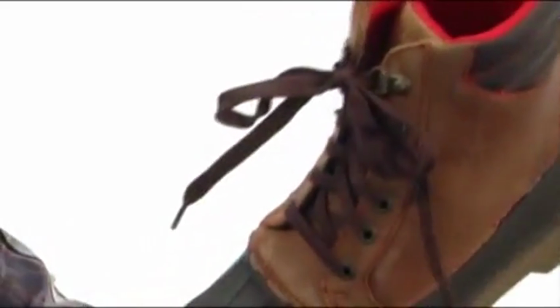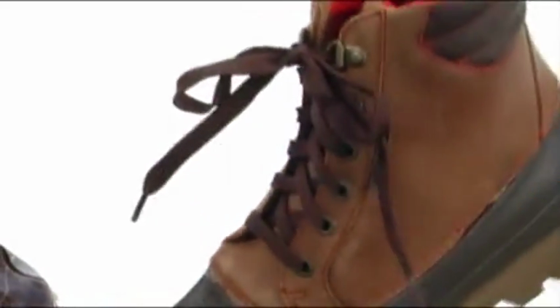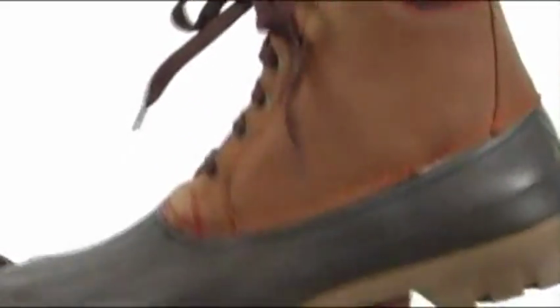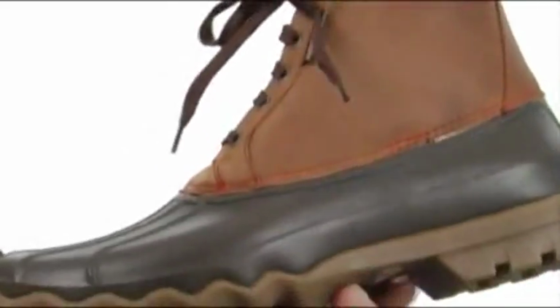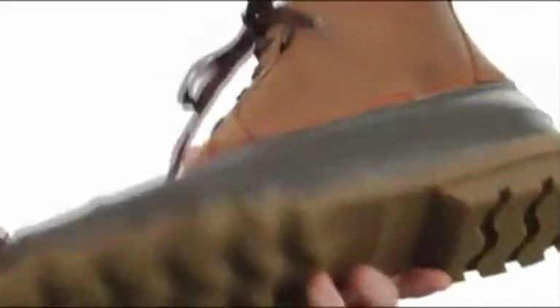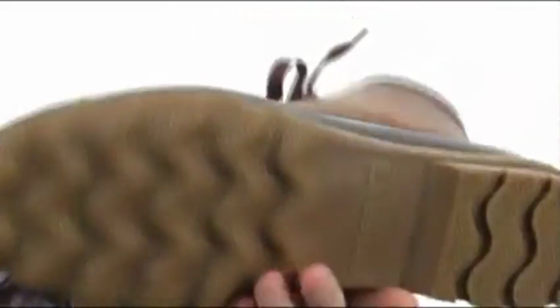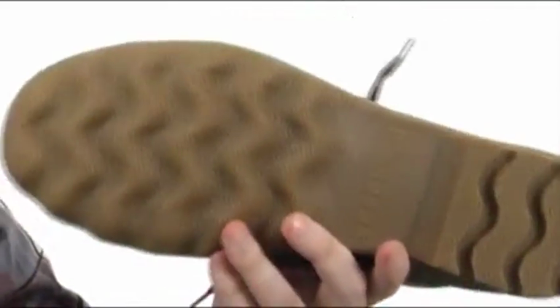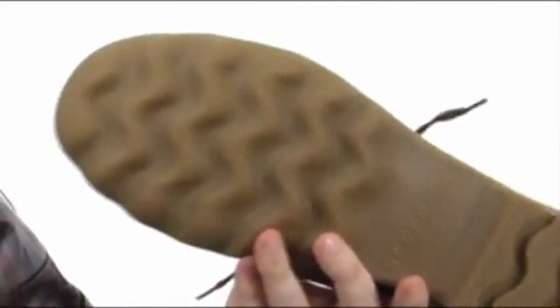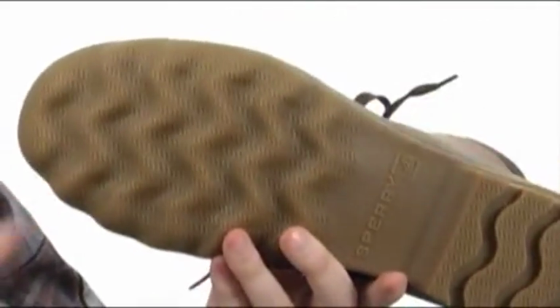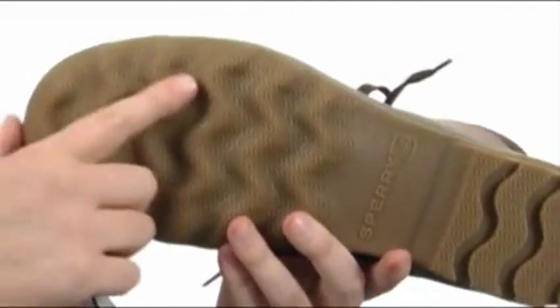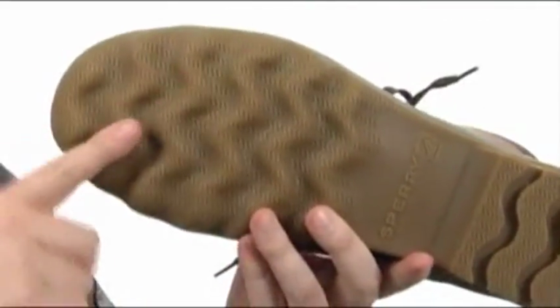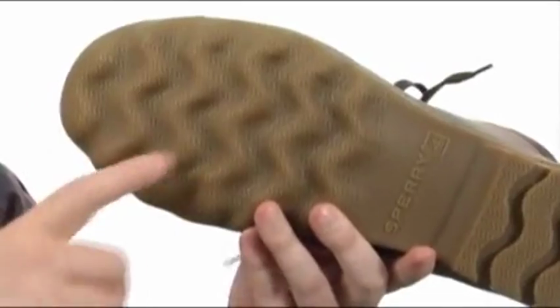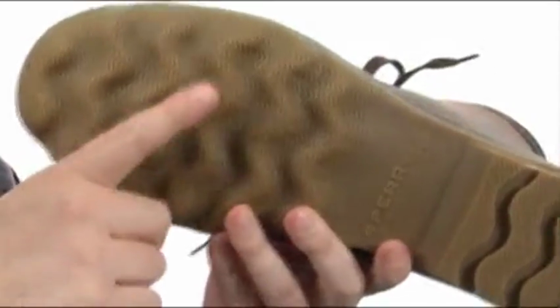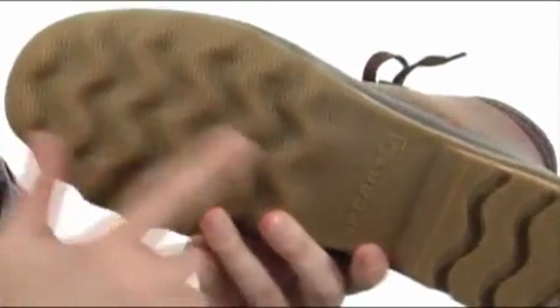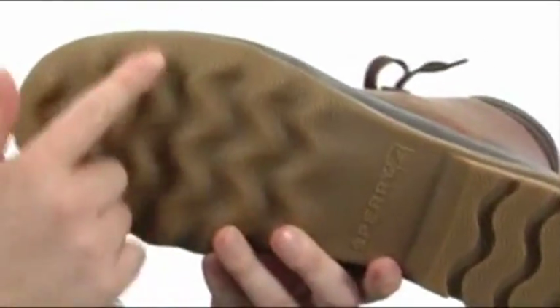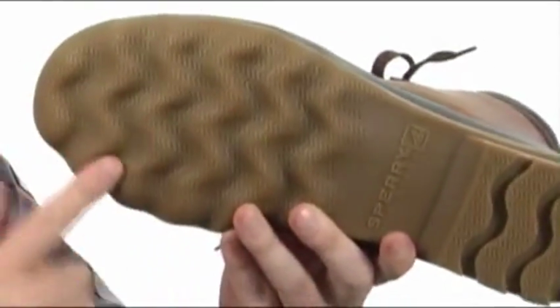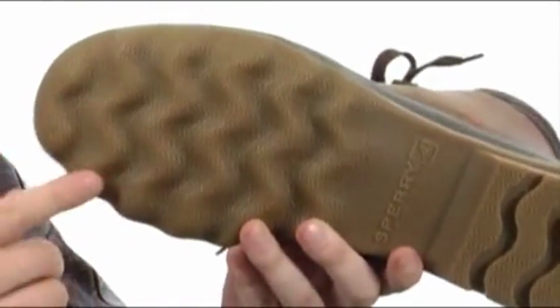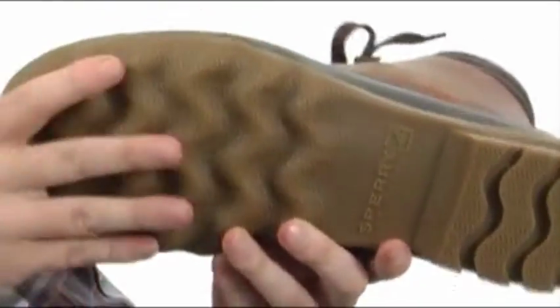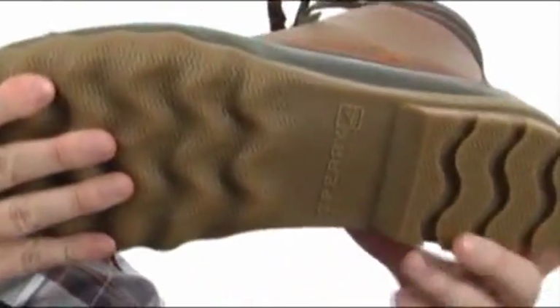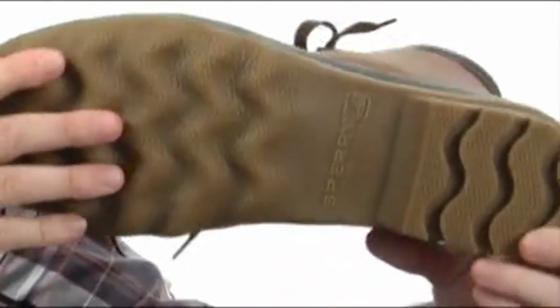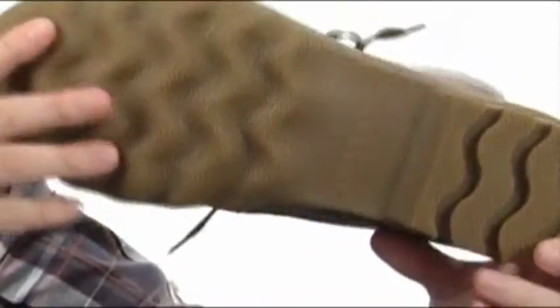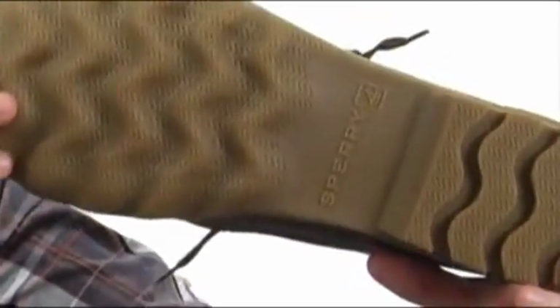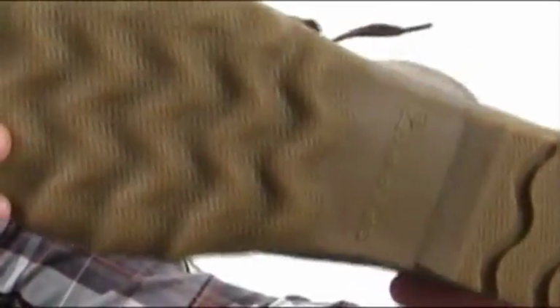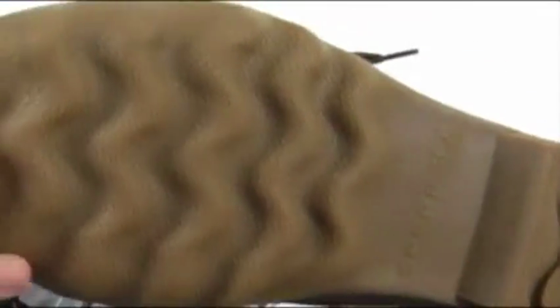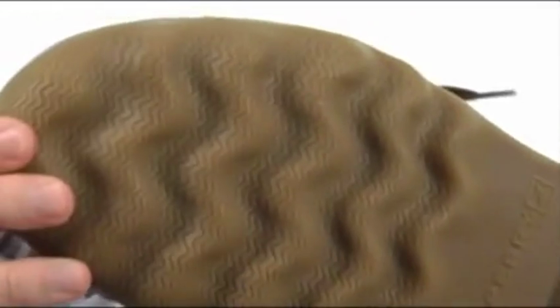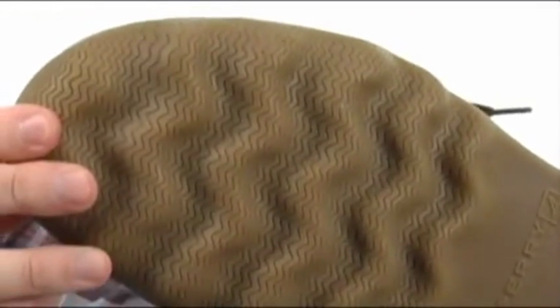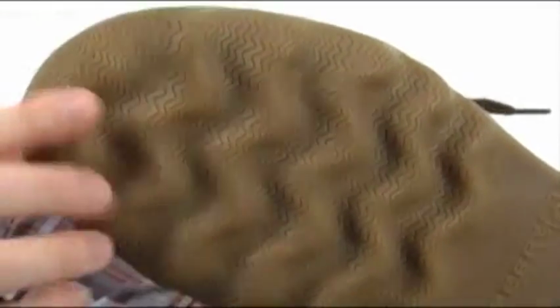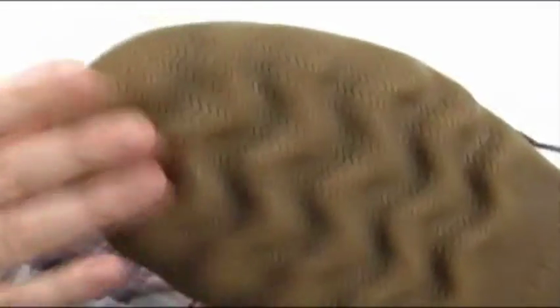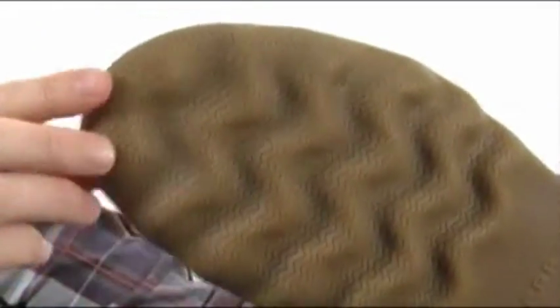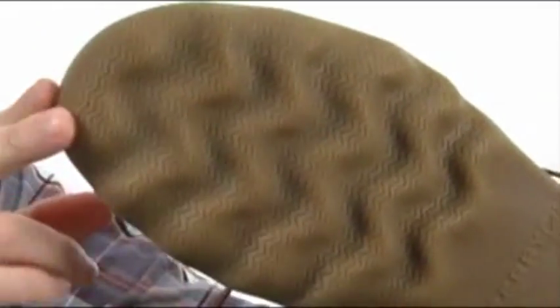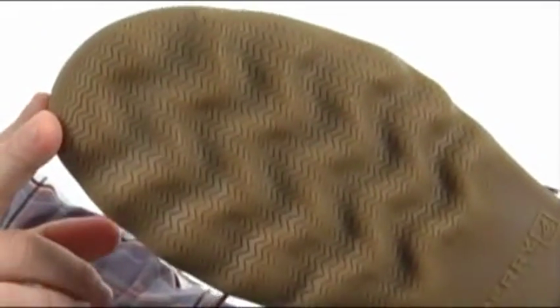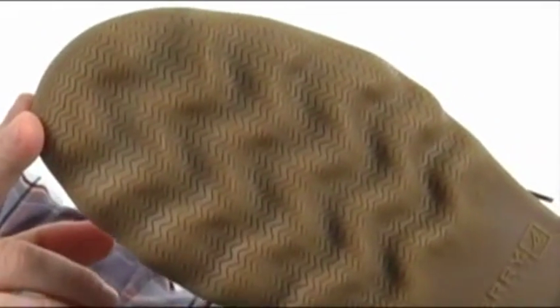Down here on the outsole you've got a really nice sticky rubber. You've got that wave-like pattern on the heel and on the forefoot, and you've got that wave siping in there as well, so it's going to work on those wet and dry surfaces.